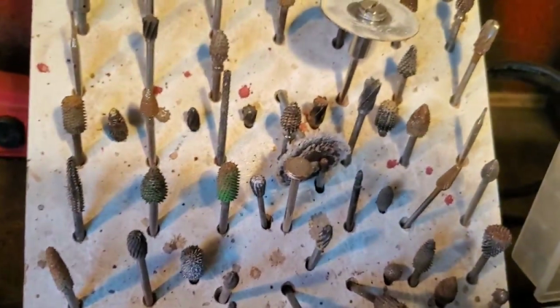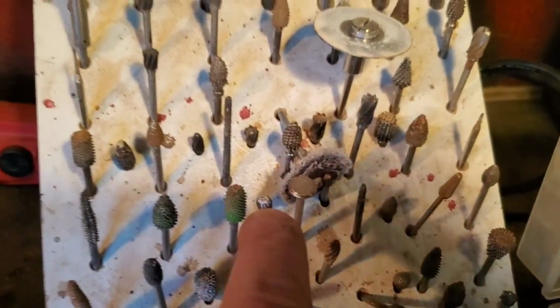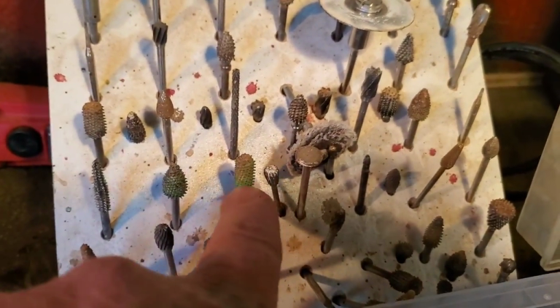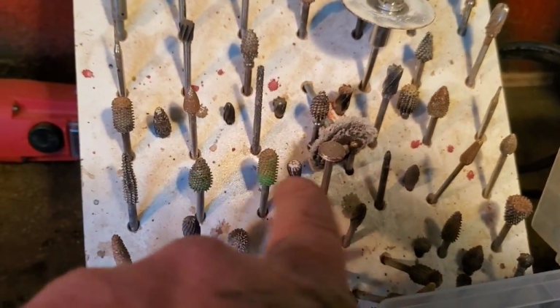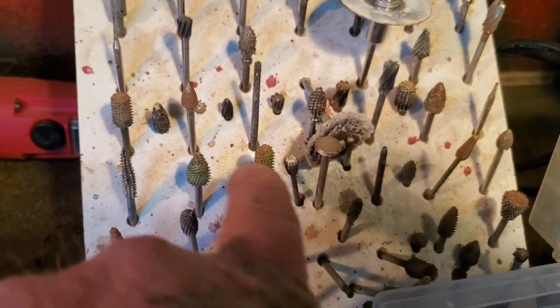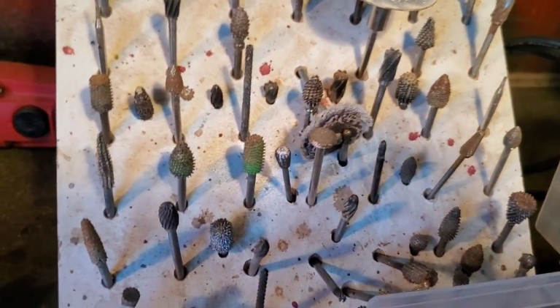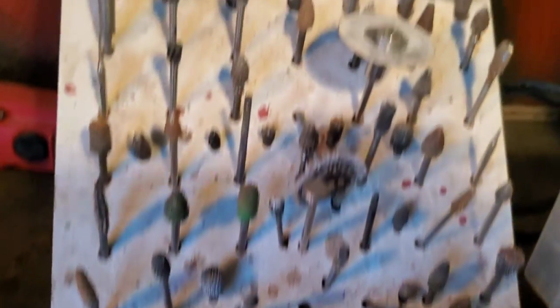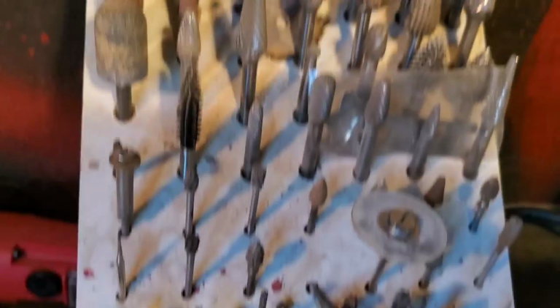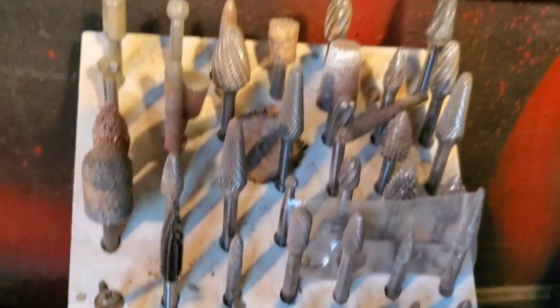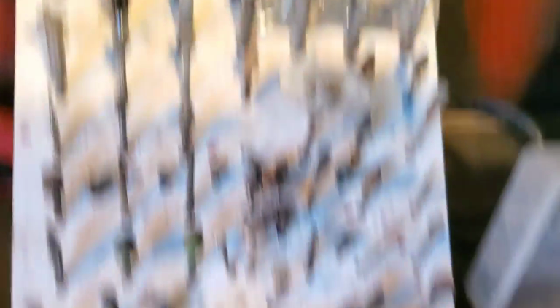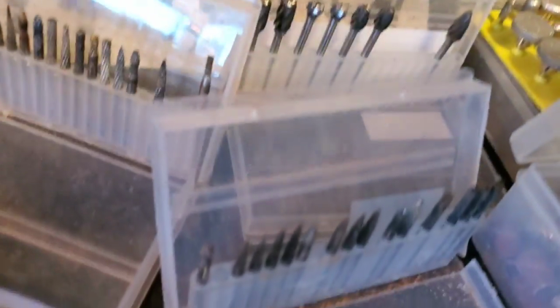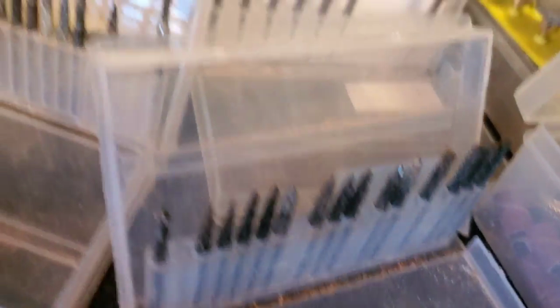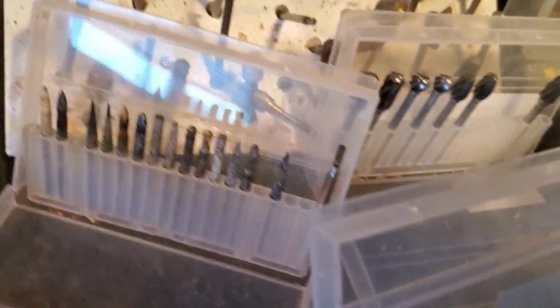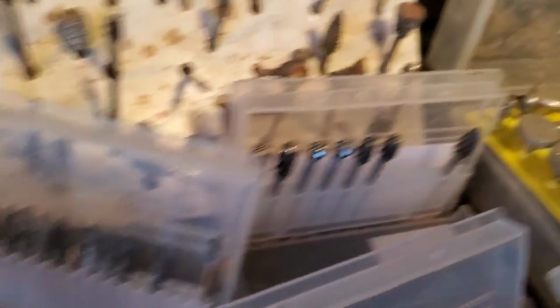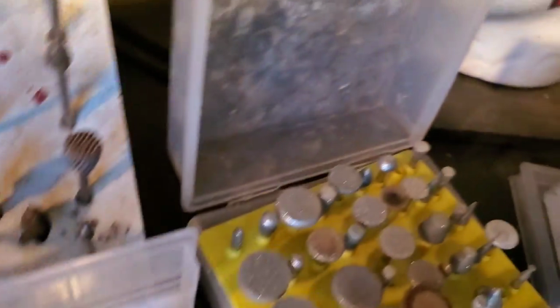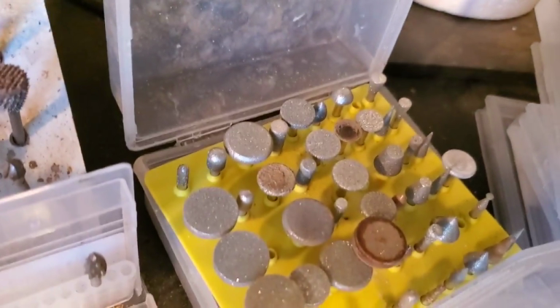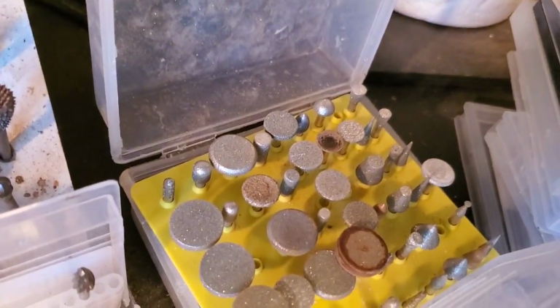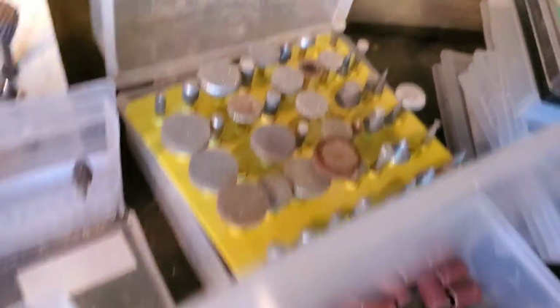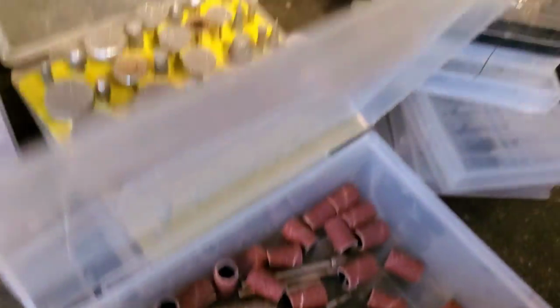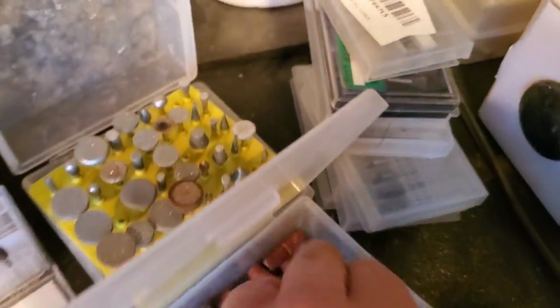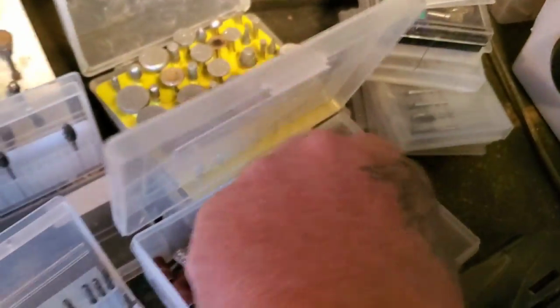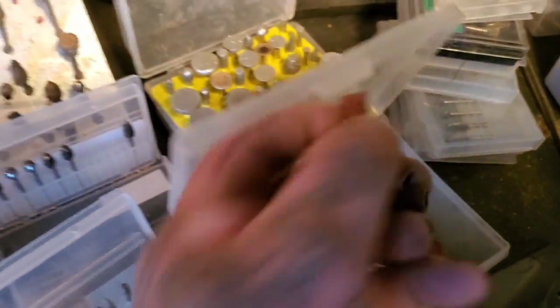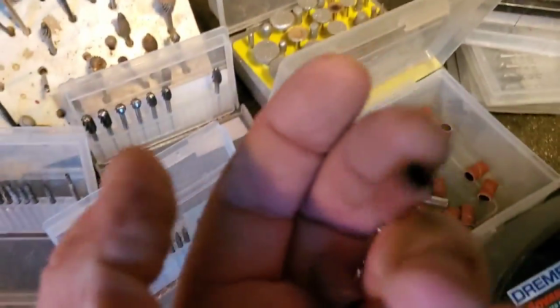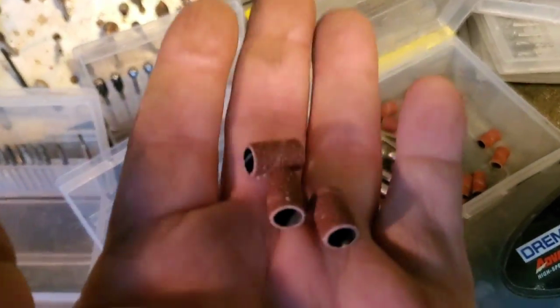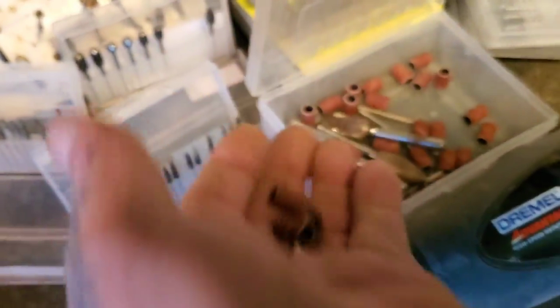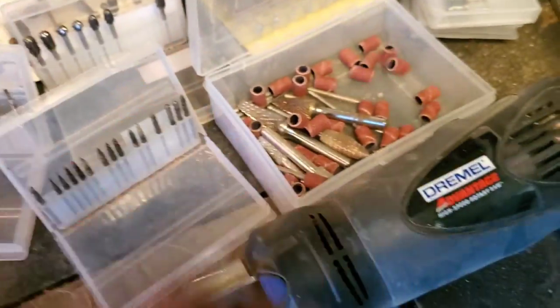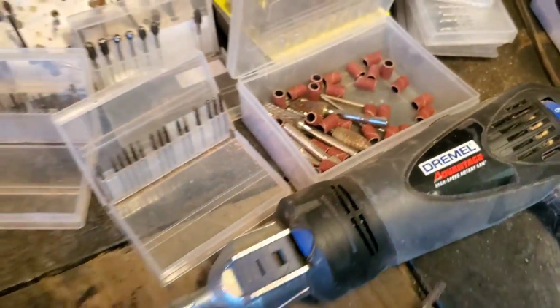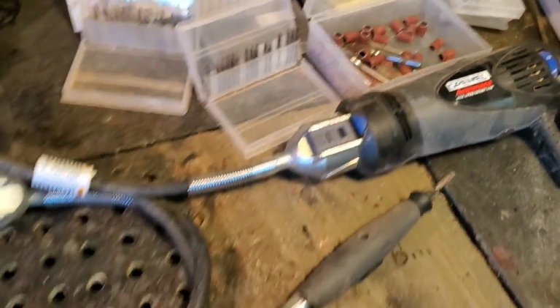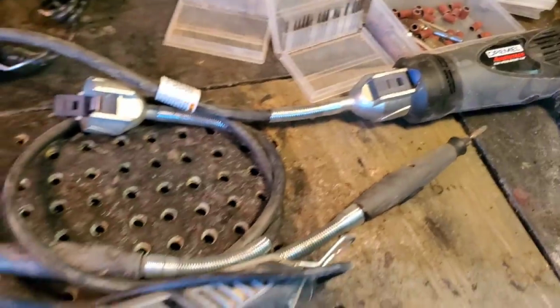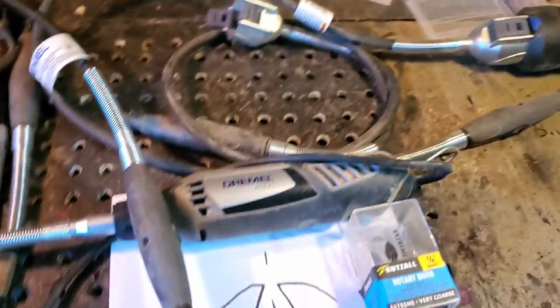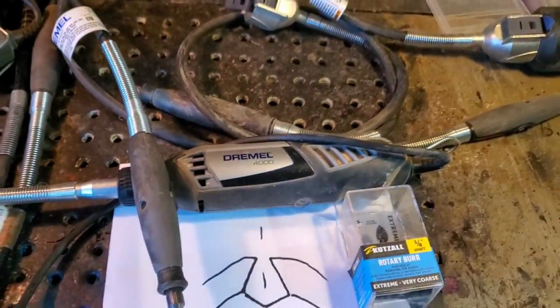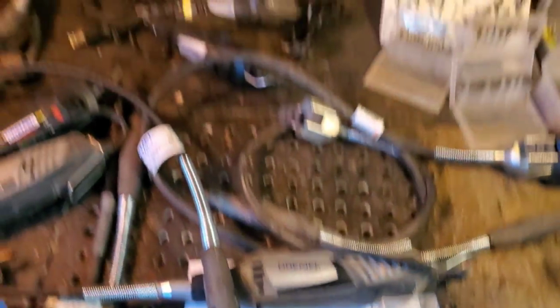Here are a couple Sabre 2s right here just to show you guys. Aluminum cutters, diamond burrs. I've wasted so much money on little stuff like this.